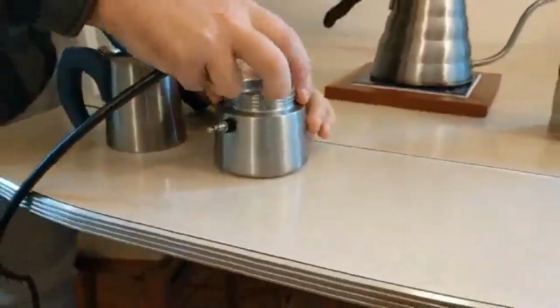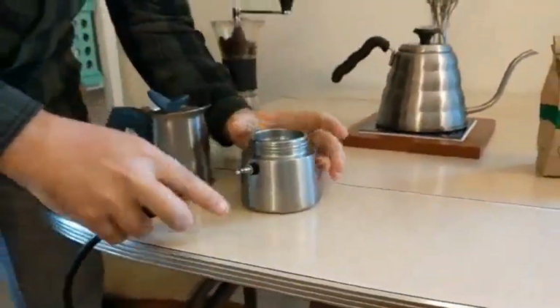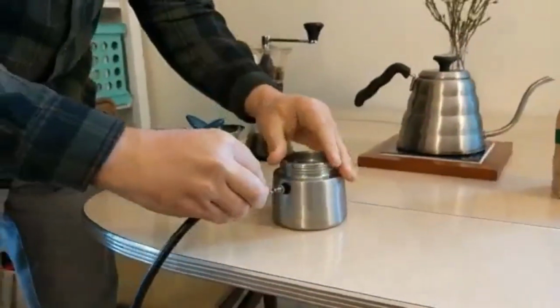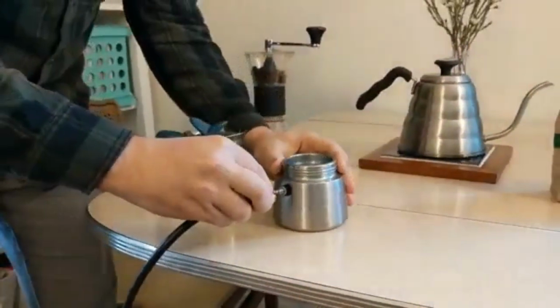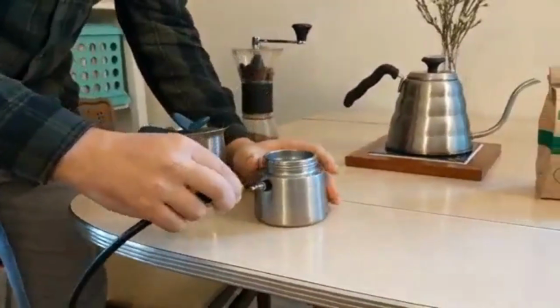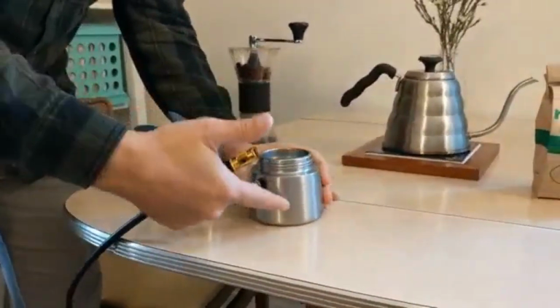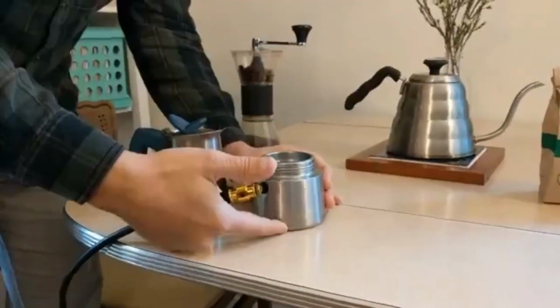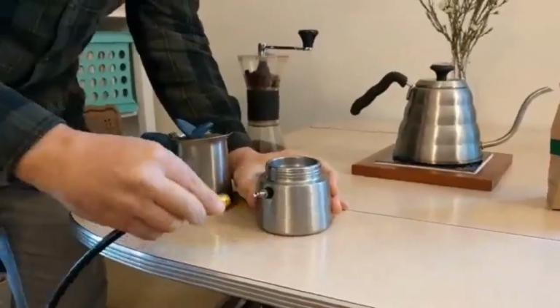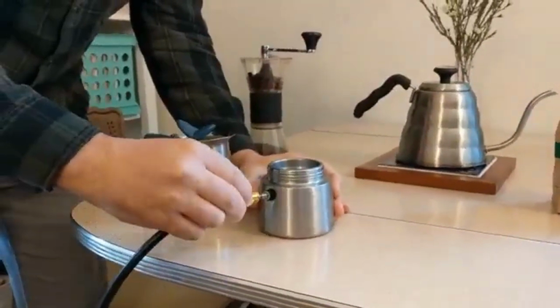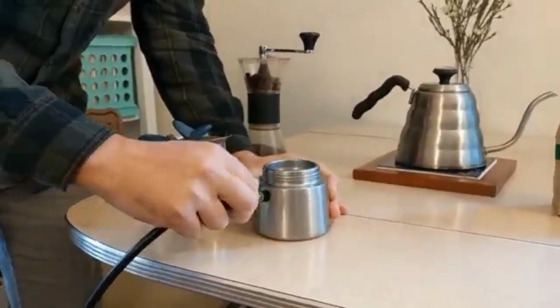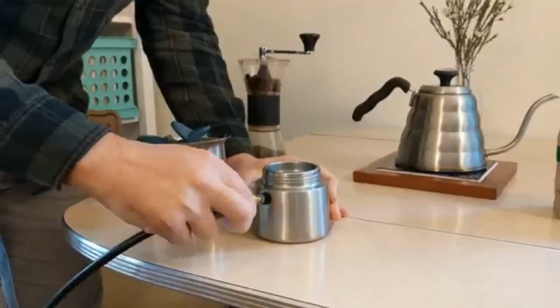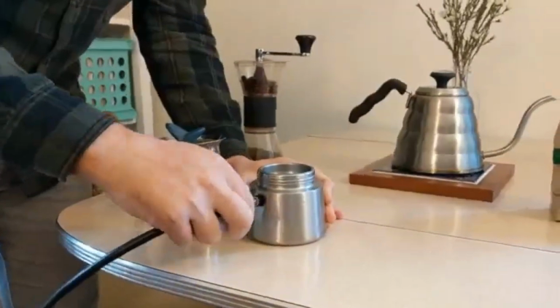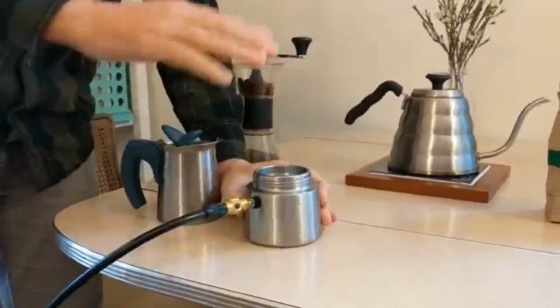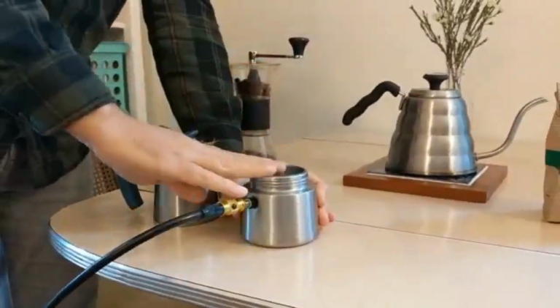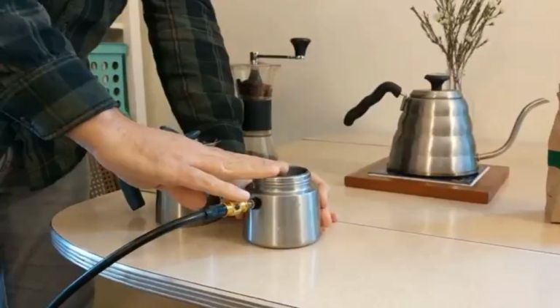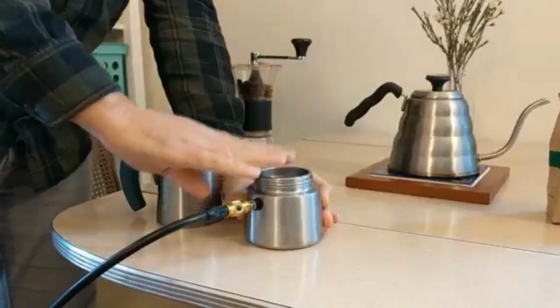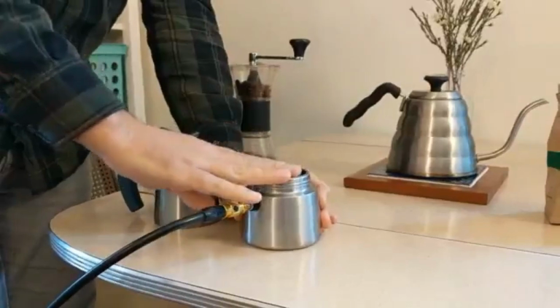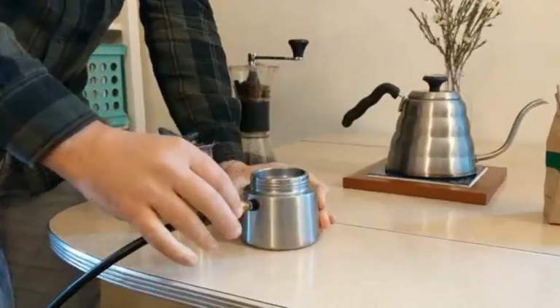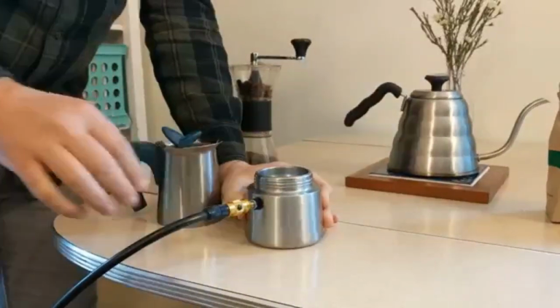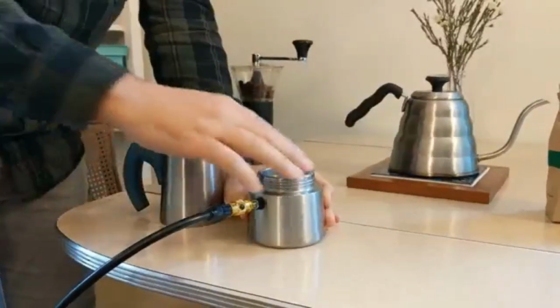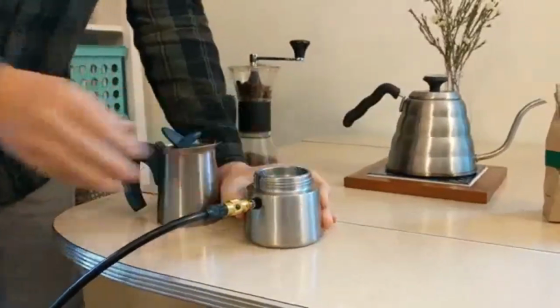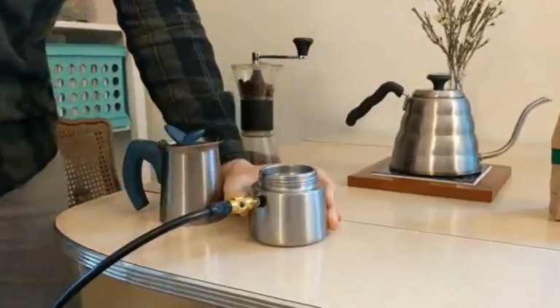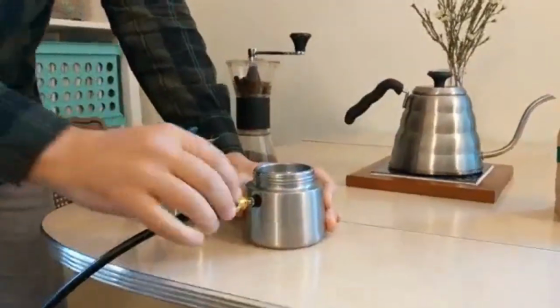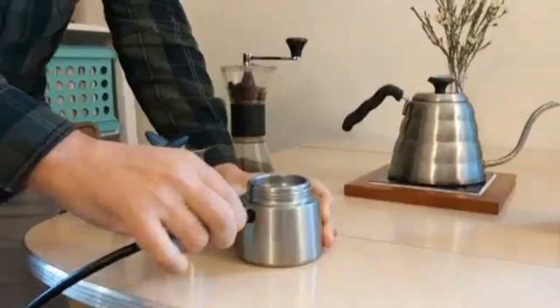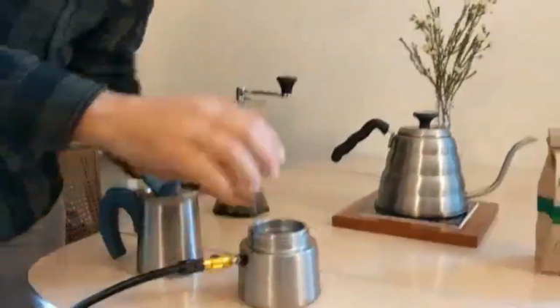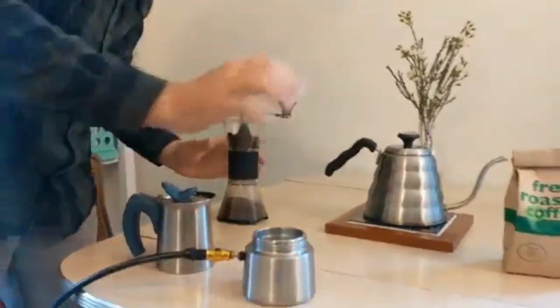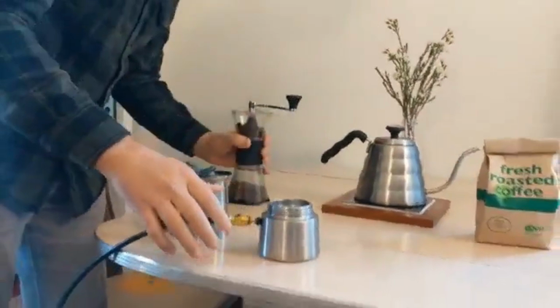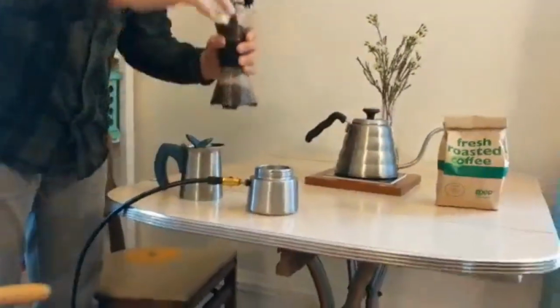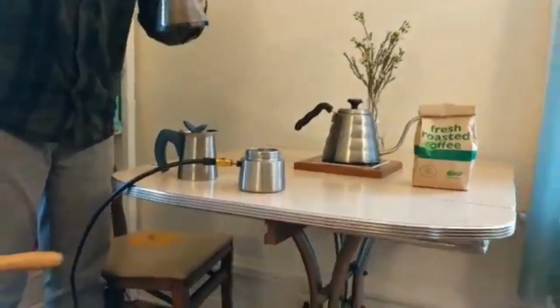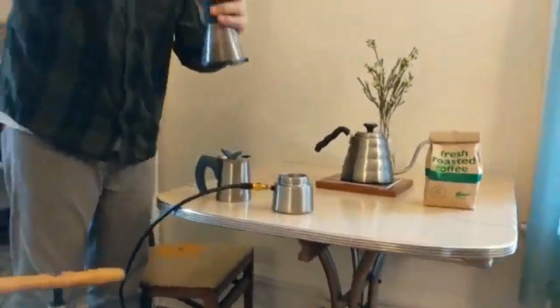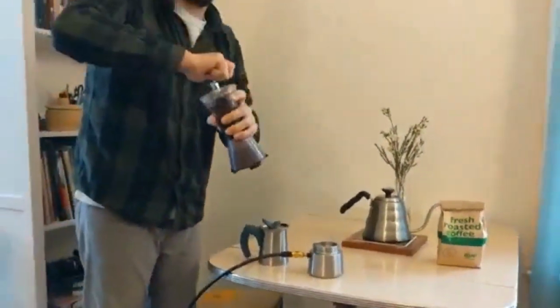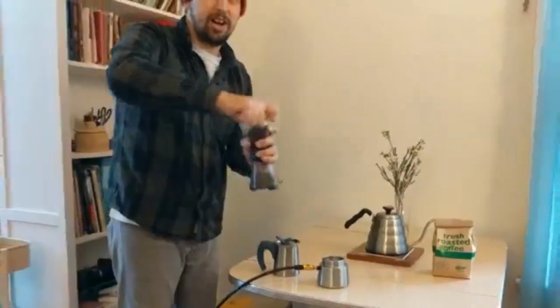What I'll do is fill the bottom chamber up with hot water, add some finely ground coffee to the basket, tamp it down, and then we will pump. But first we need to start grinding the coffee.